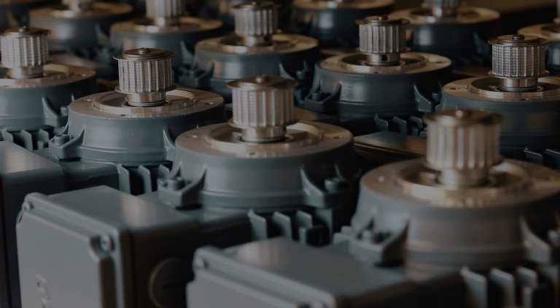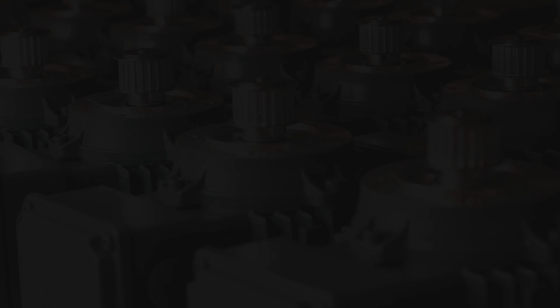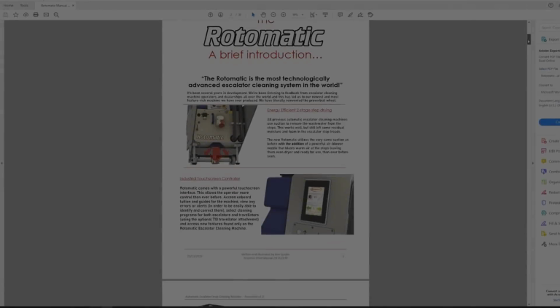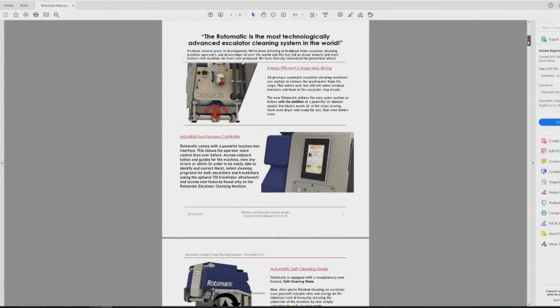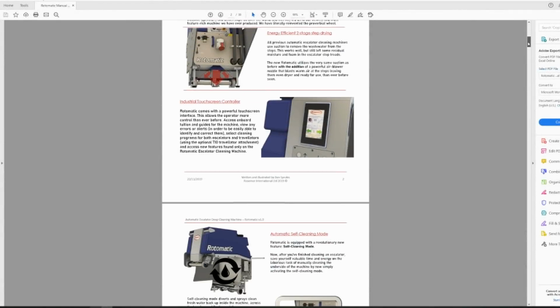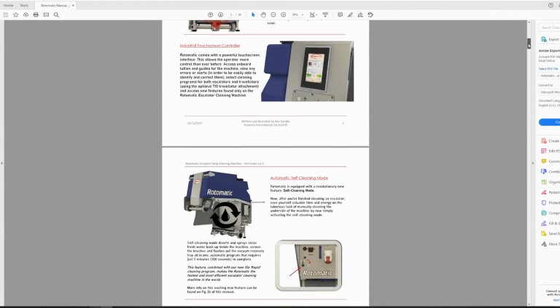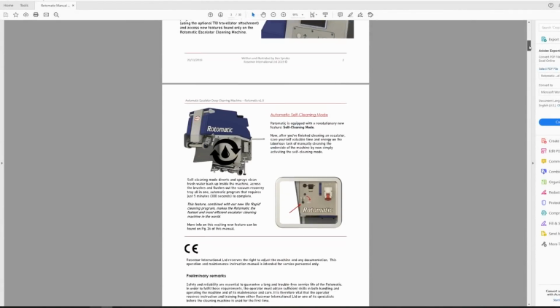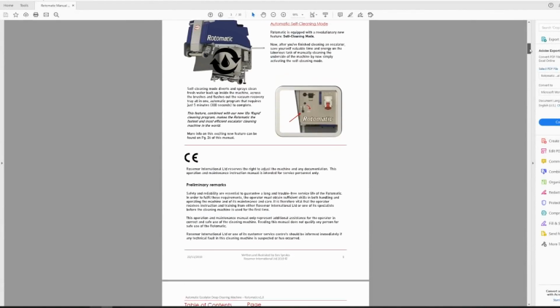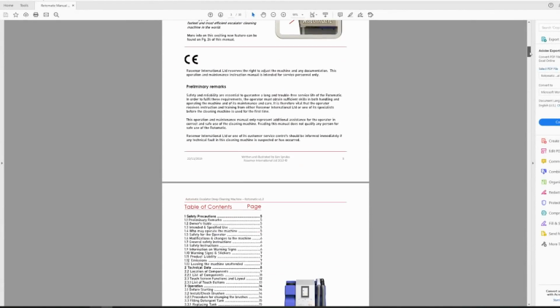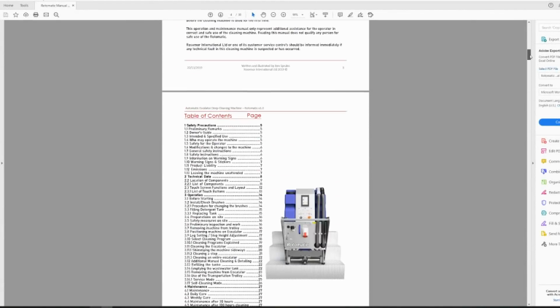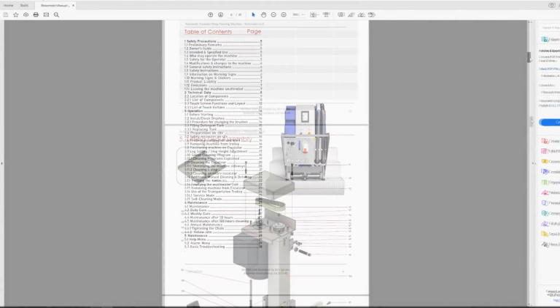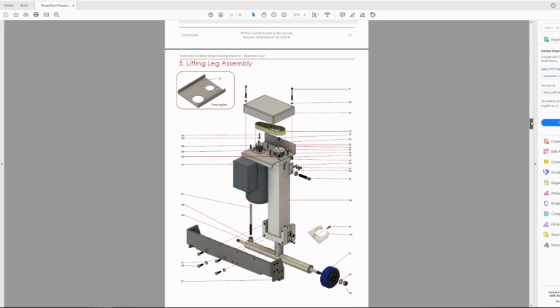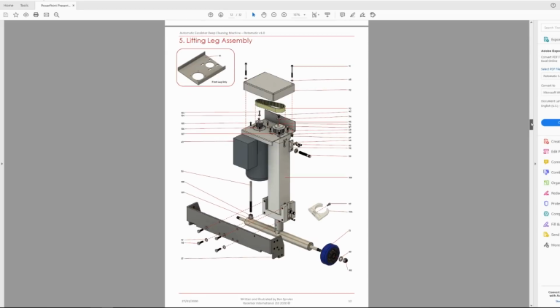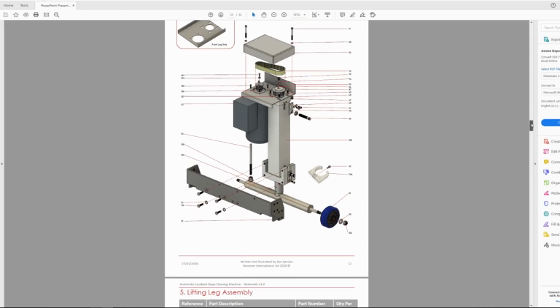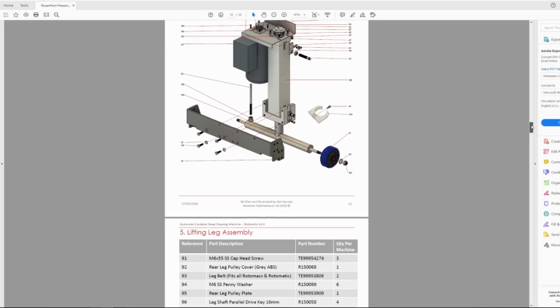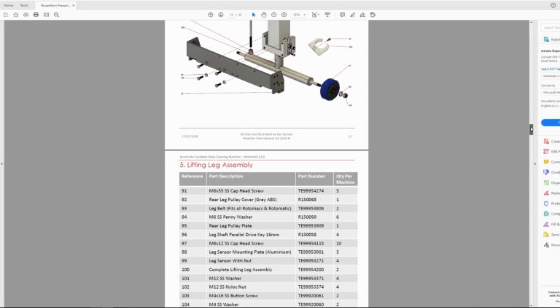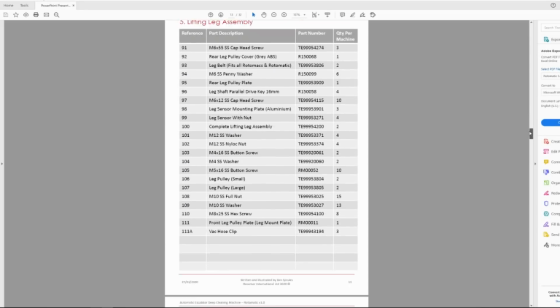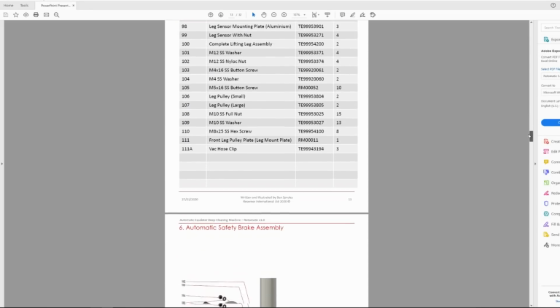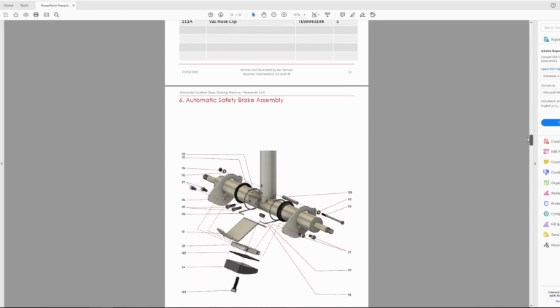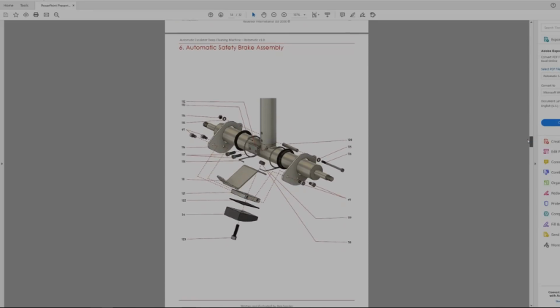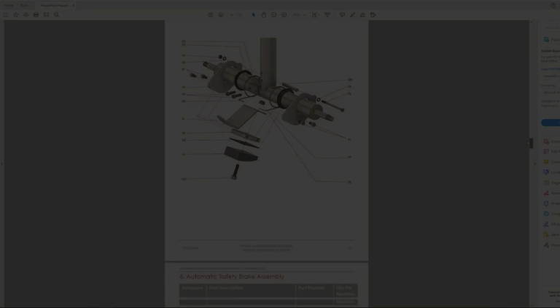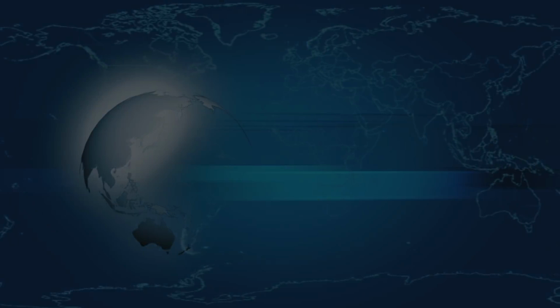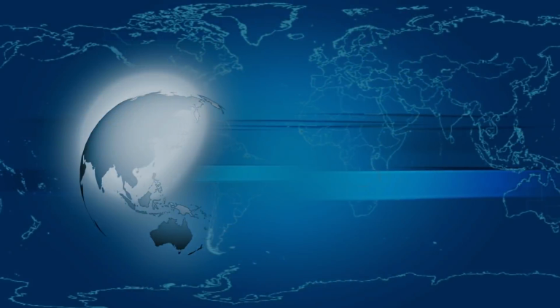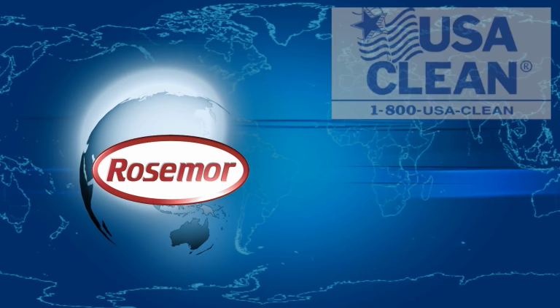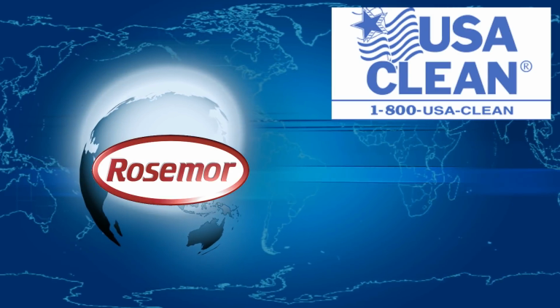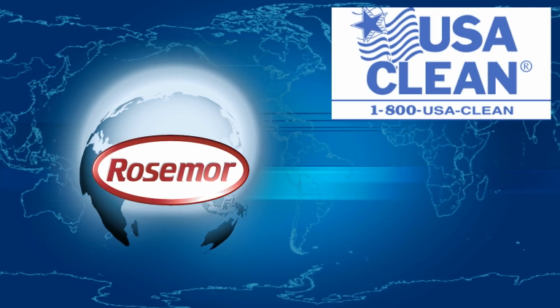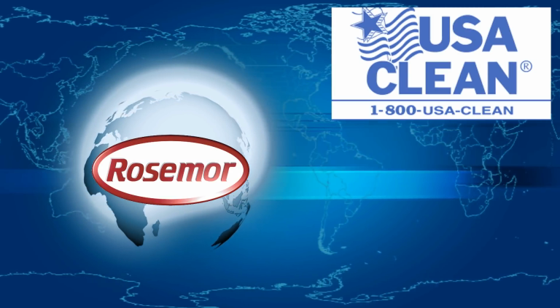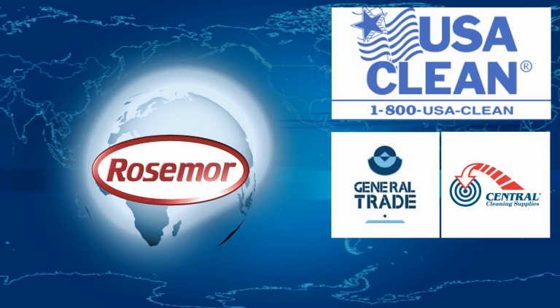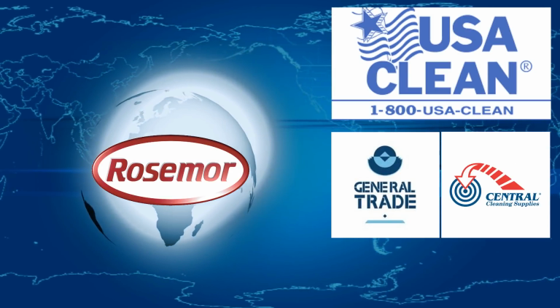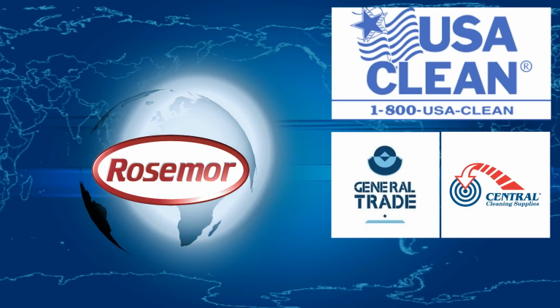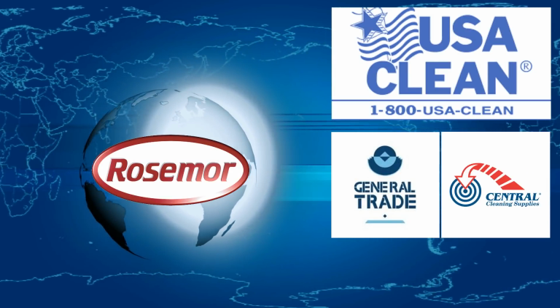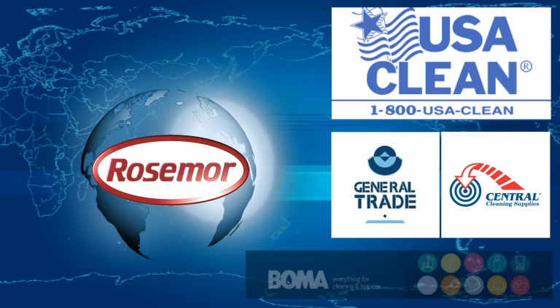Rosemore have developed and written brand new, easy-to-read operation and spare parts manuals. The Rotomatic comes with an 18-month warranty as standard, and Rosemore offer worldwide after-sales support and service through their extensive network of authorized dealers and agents.